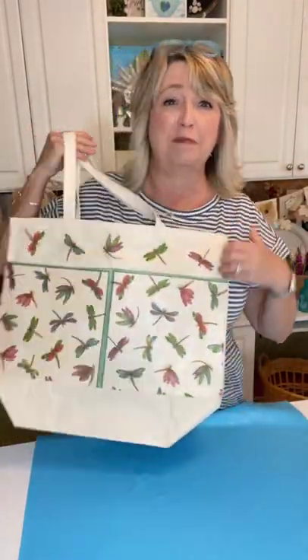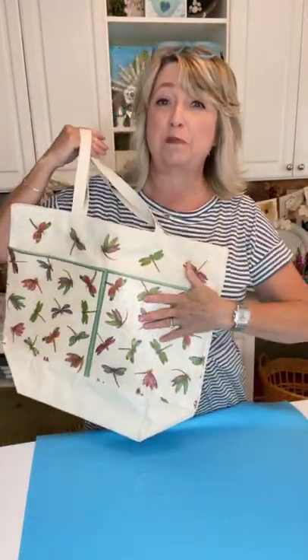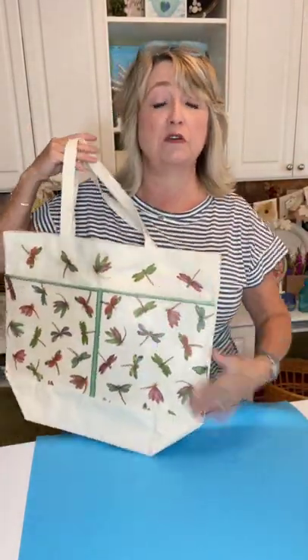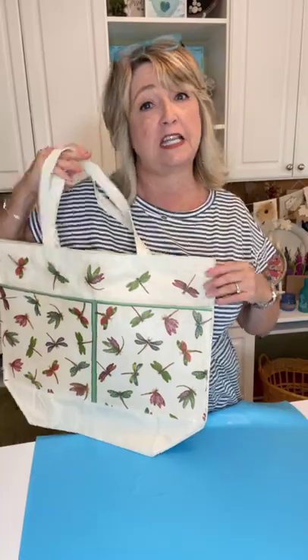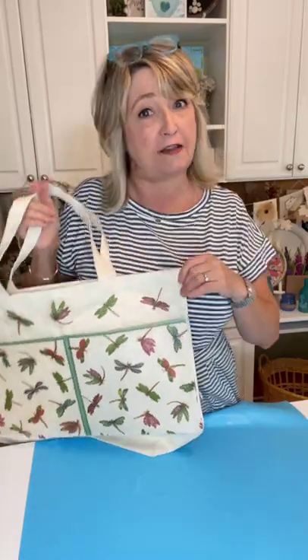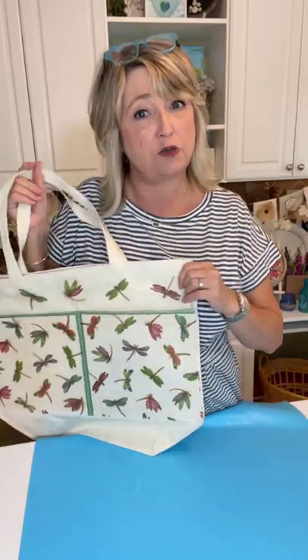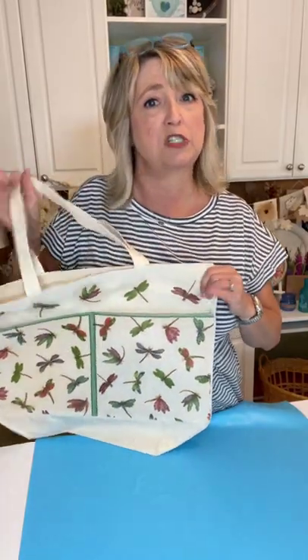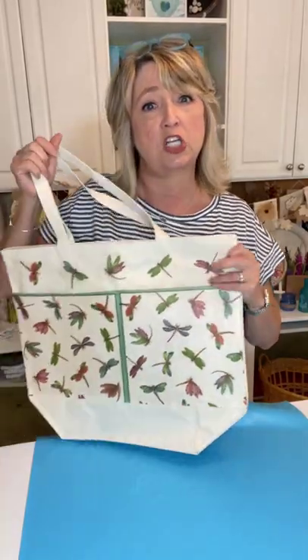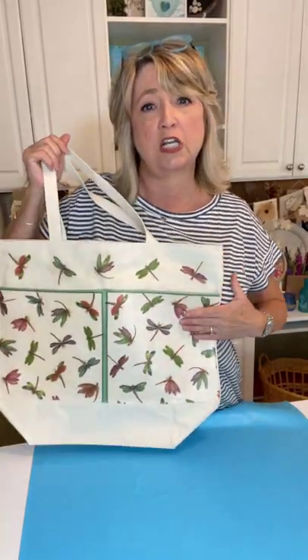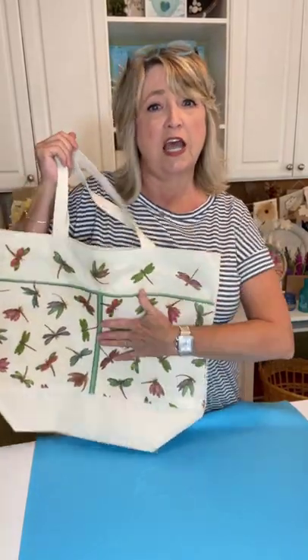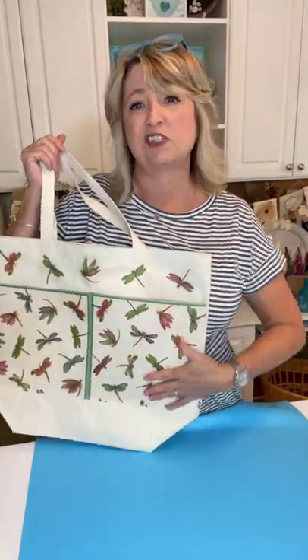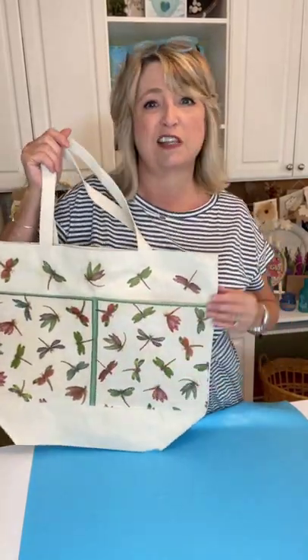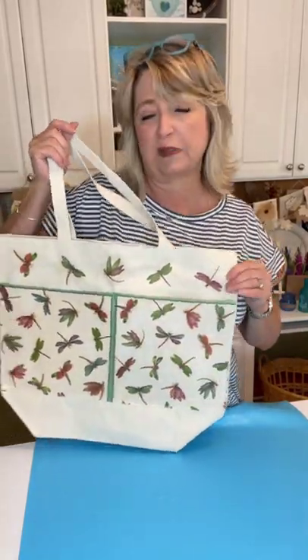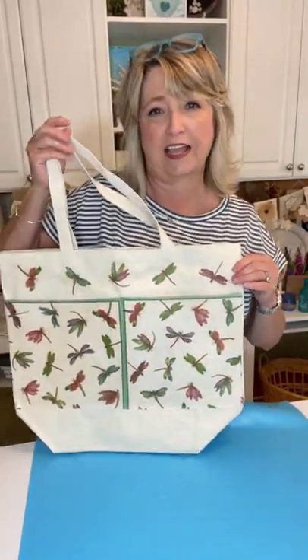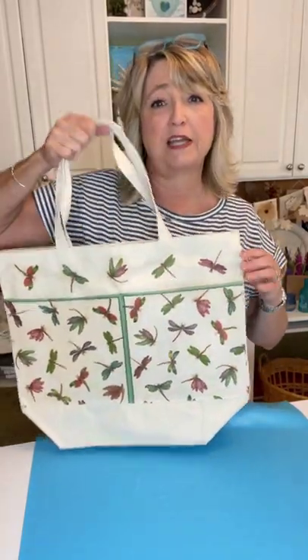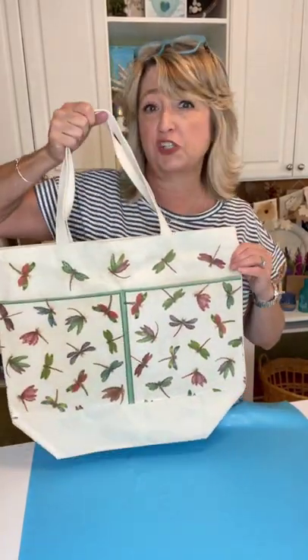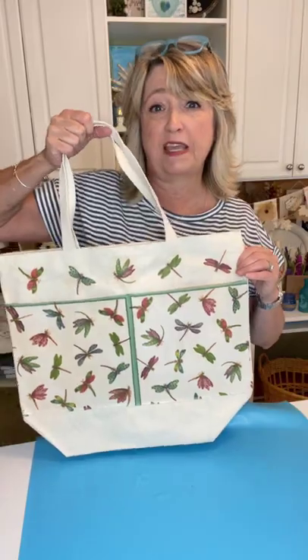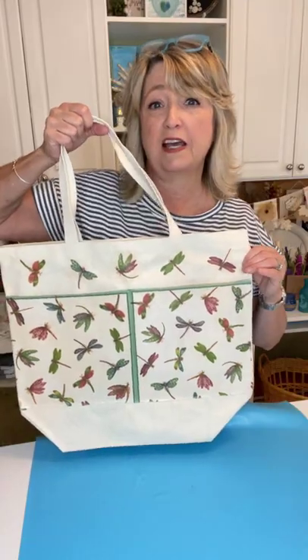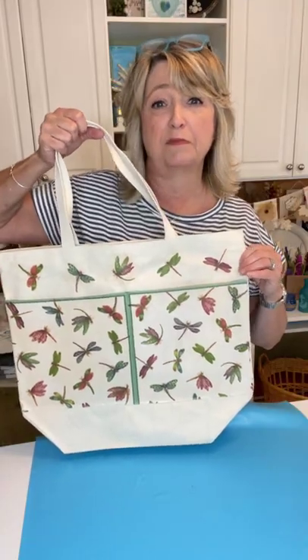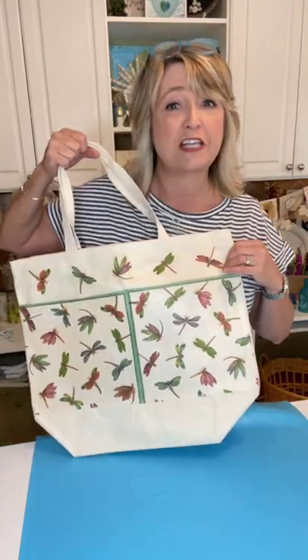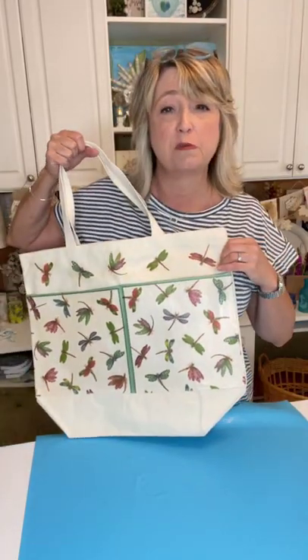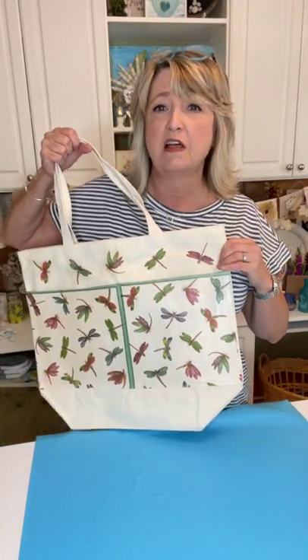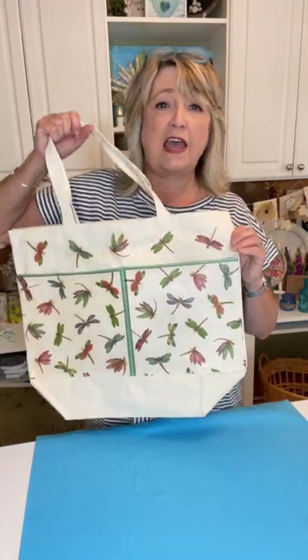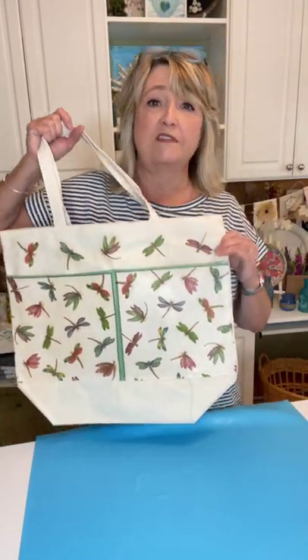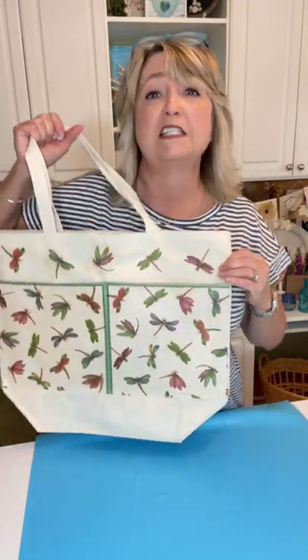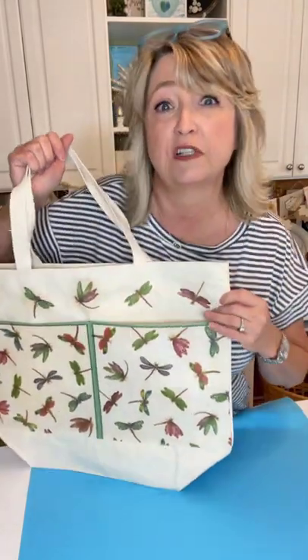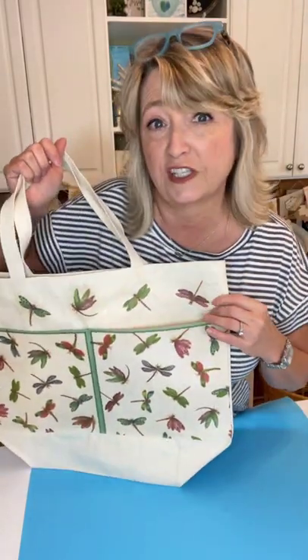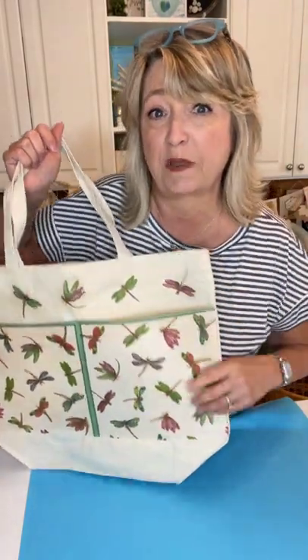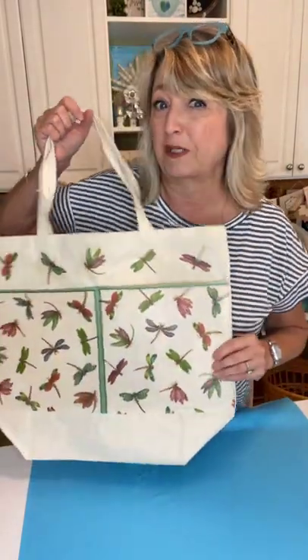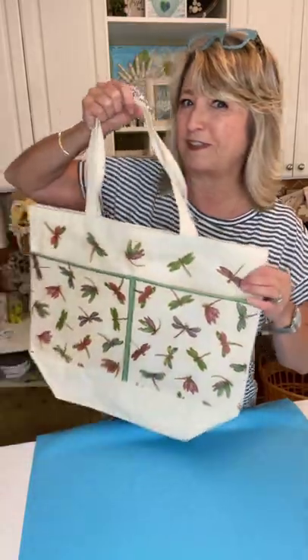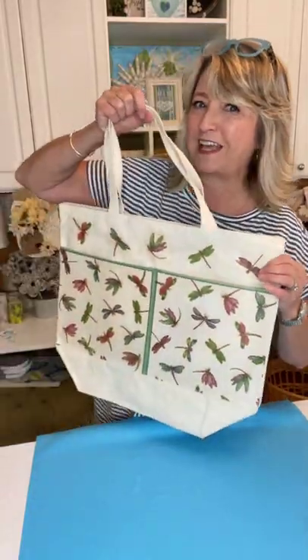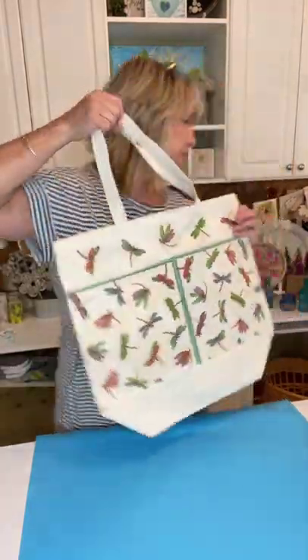I Mod Podged the pockets and I Mod Podged a few of these dragonflies around the top. It's super cute. It needs 72 hours to cure — it's just a little bit tacky, but it should be totally usable, and it should even be washable.